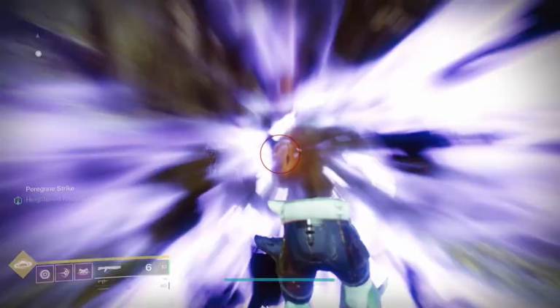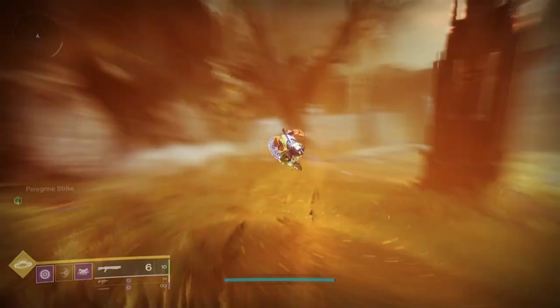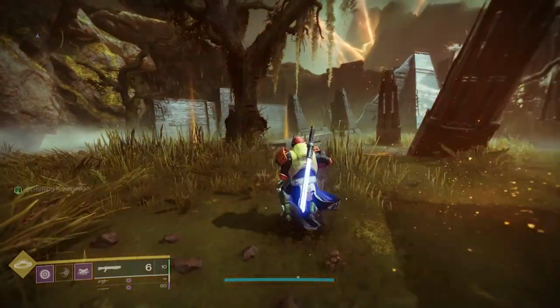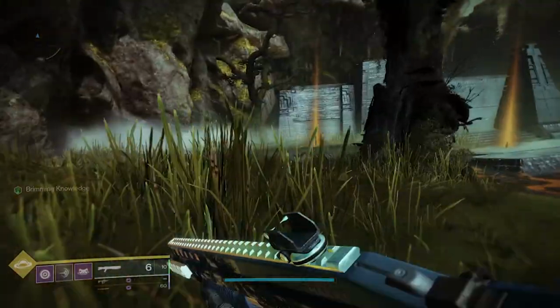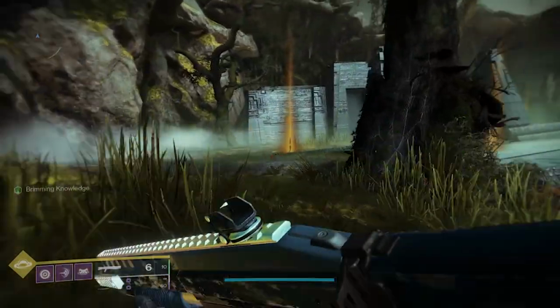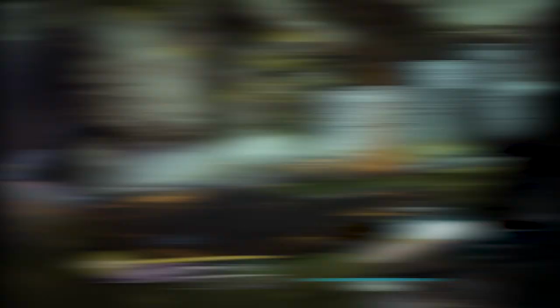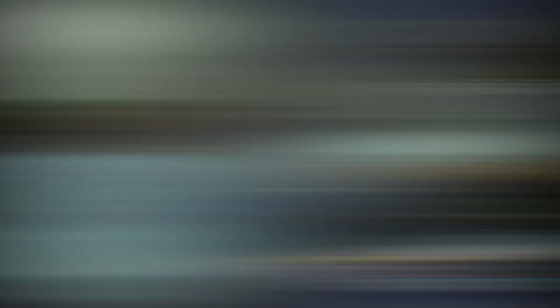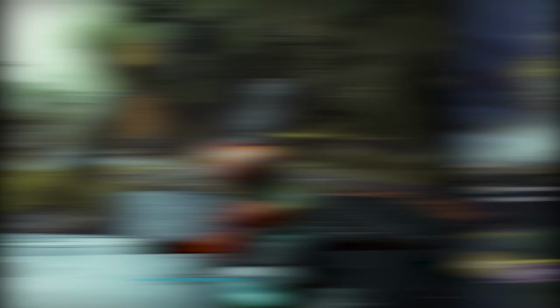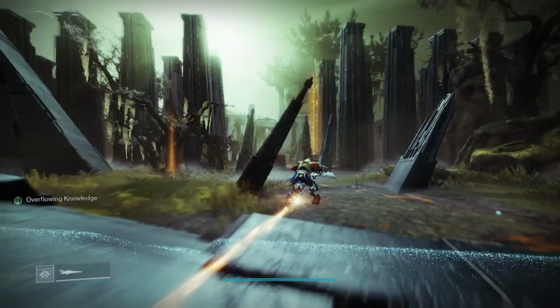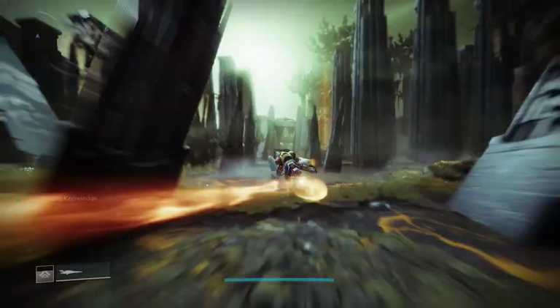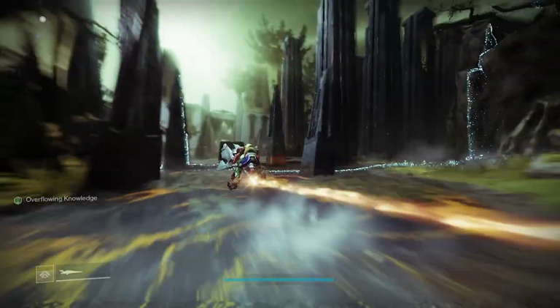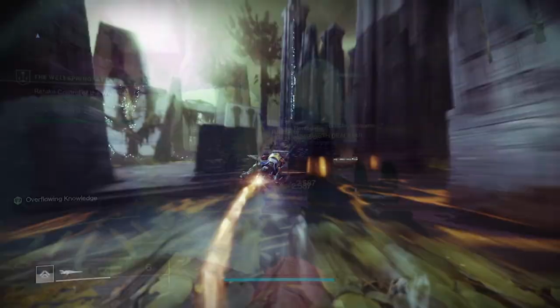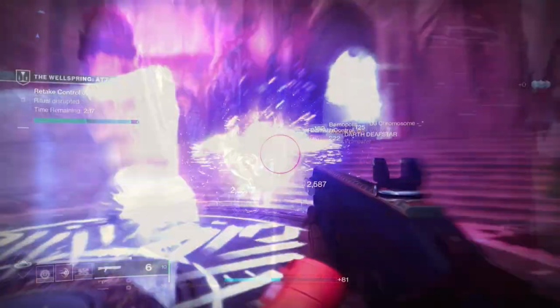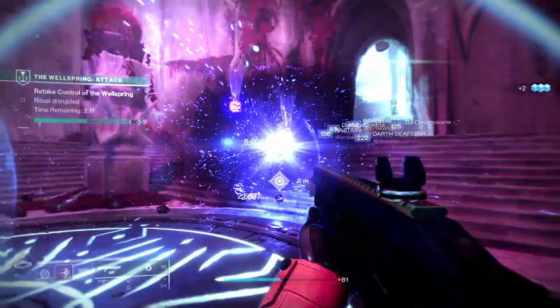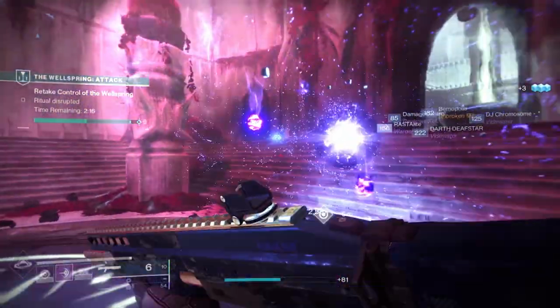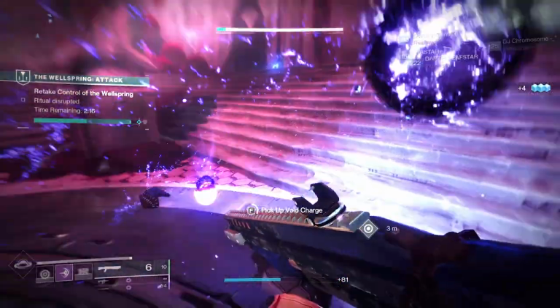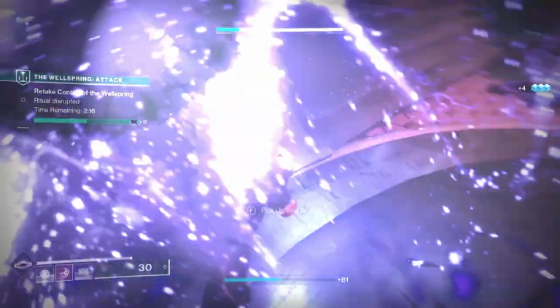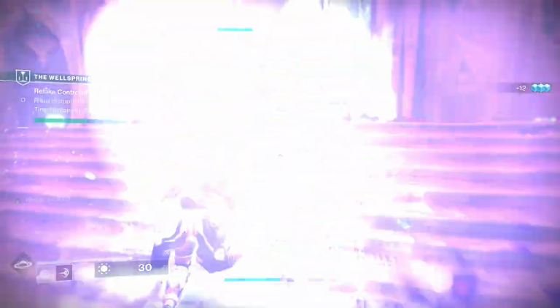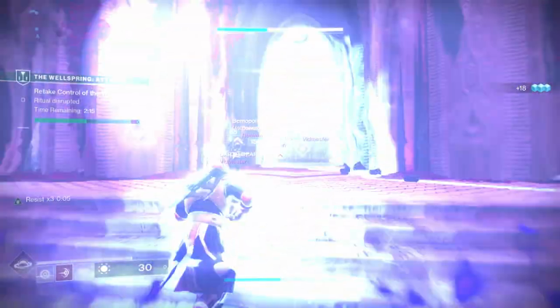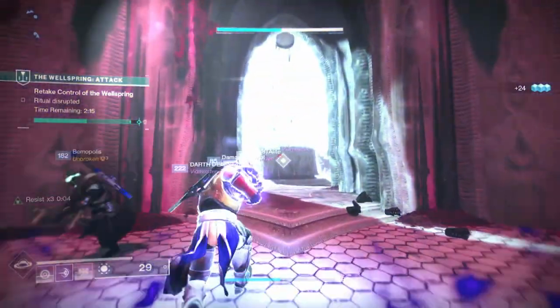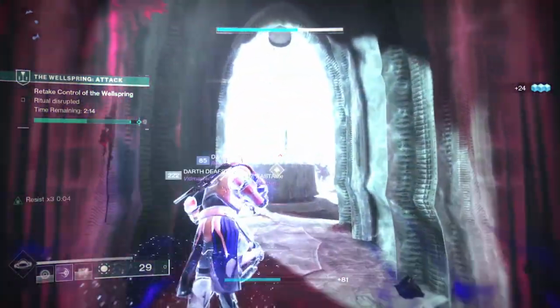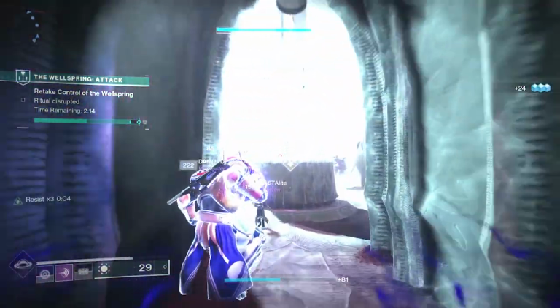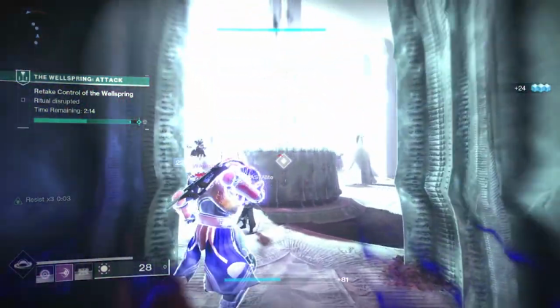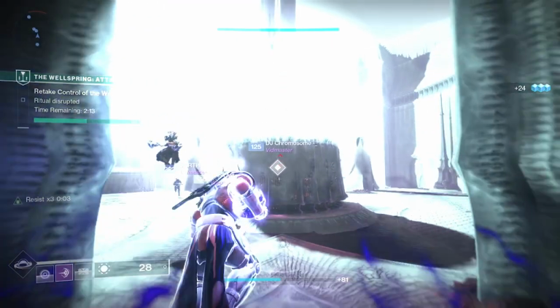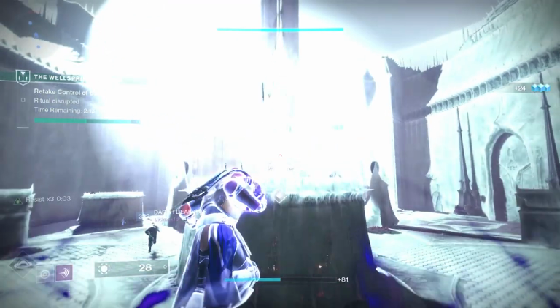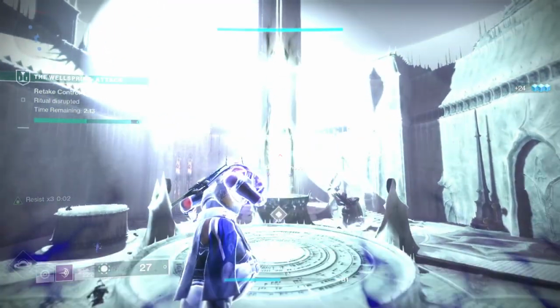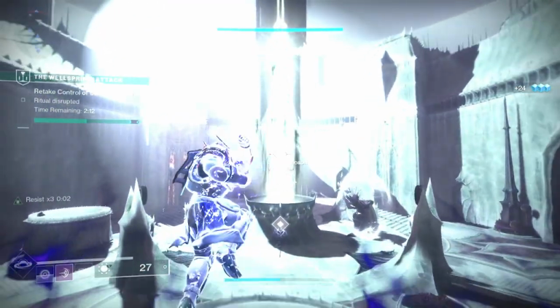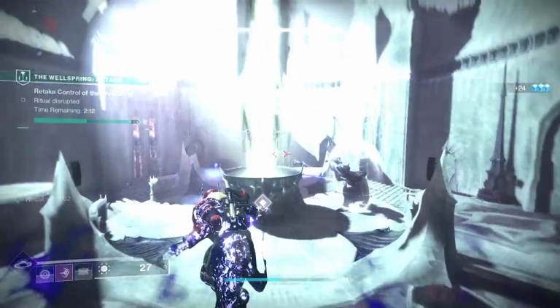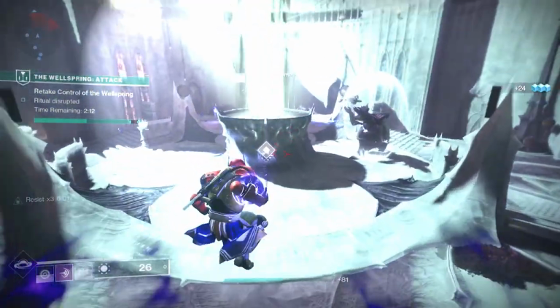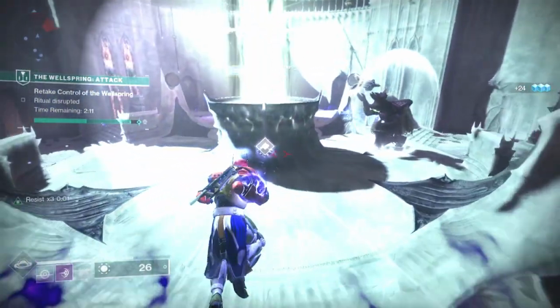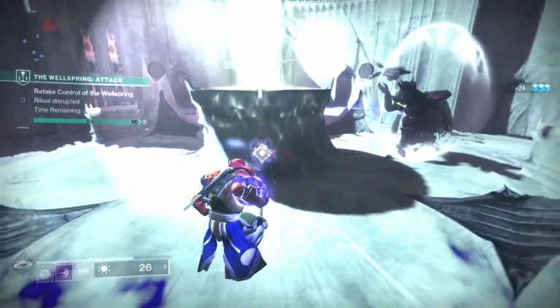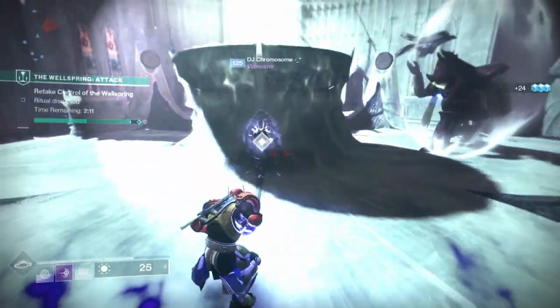This type of build requires a lot of work to set up, but now you essentially have a Heart of Inmost Light build without the exotic. Let's look at some top tier exotic armor pieces to pair with this build.